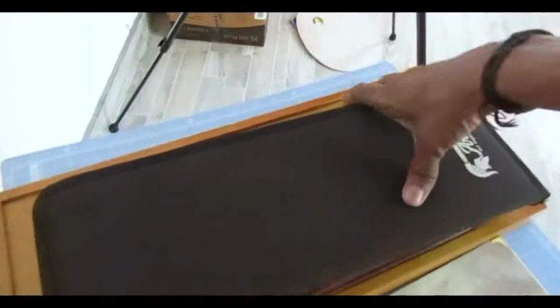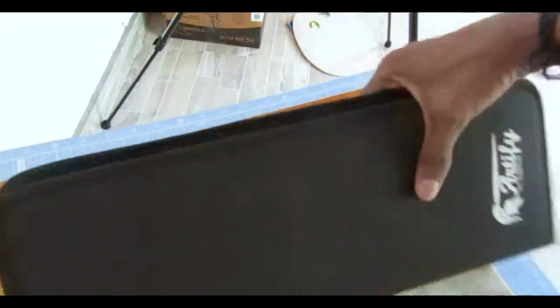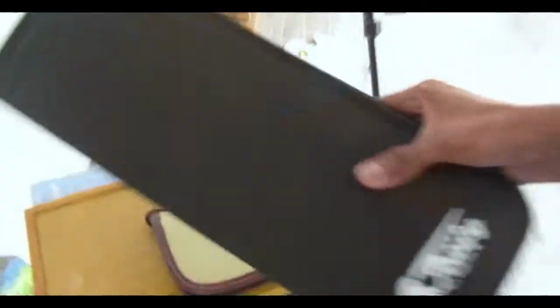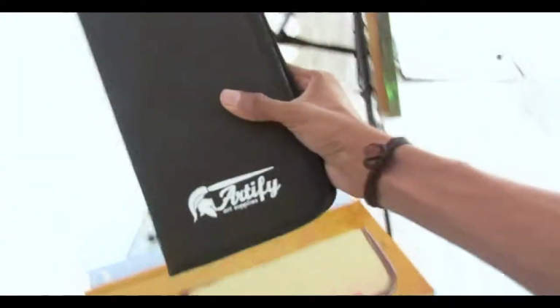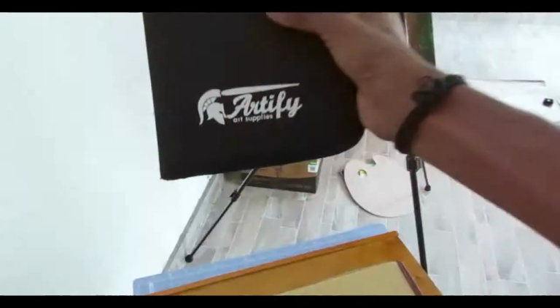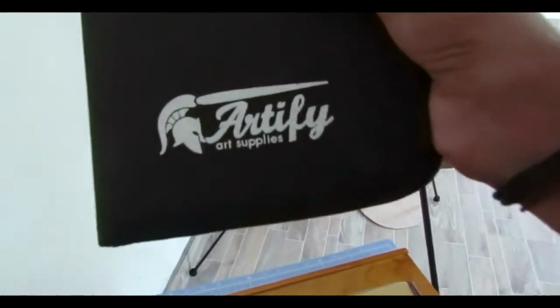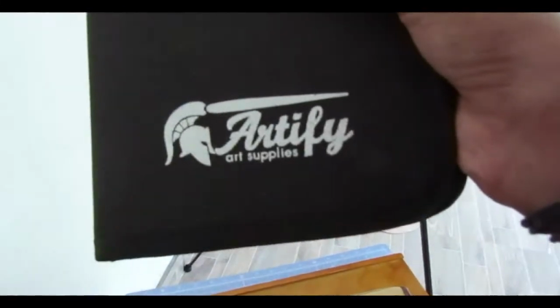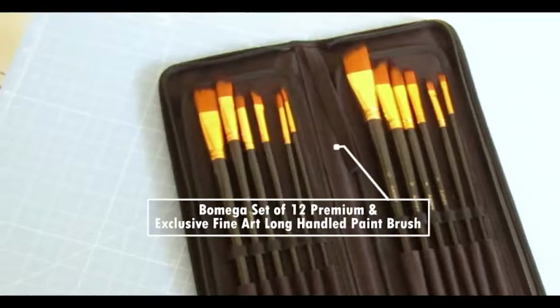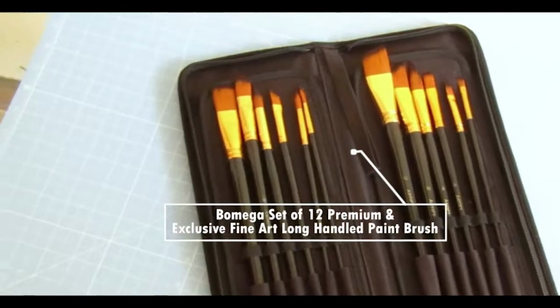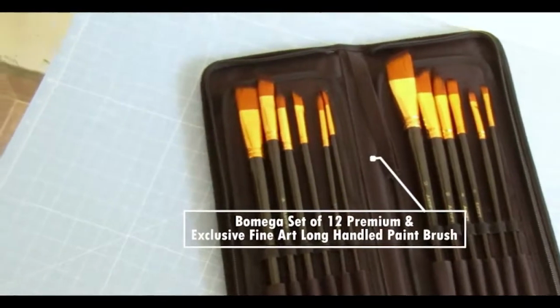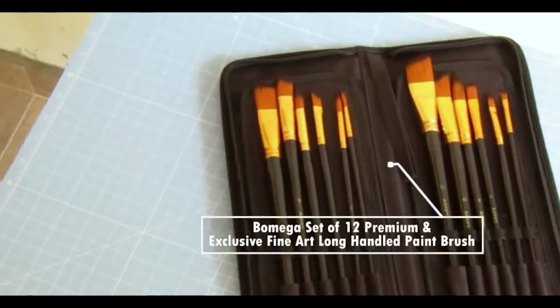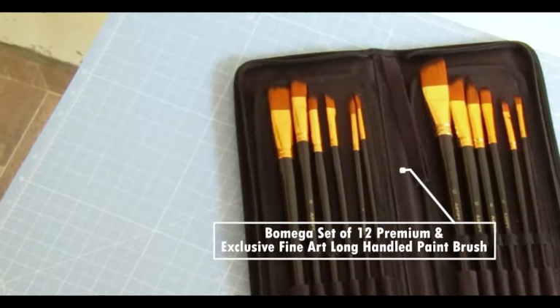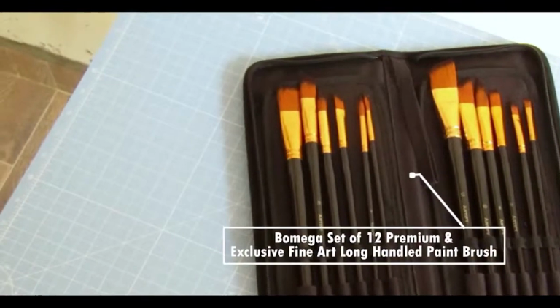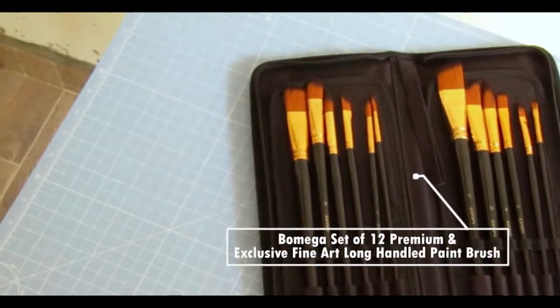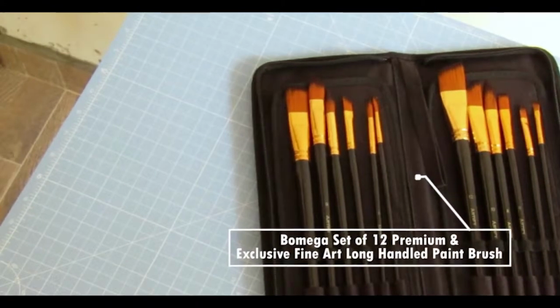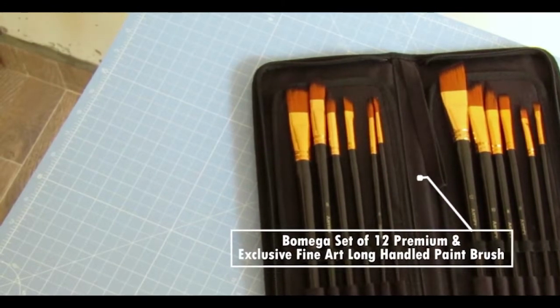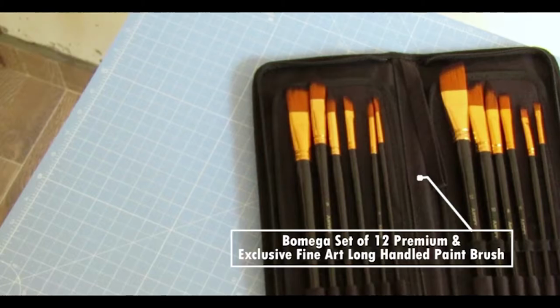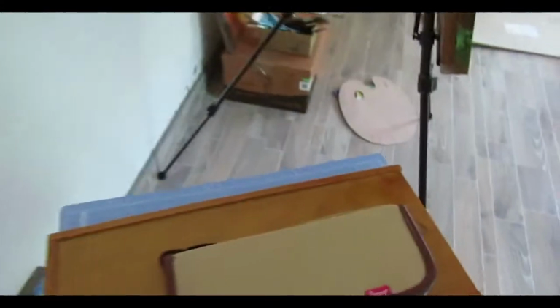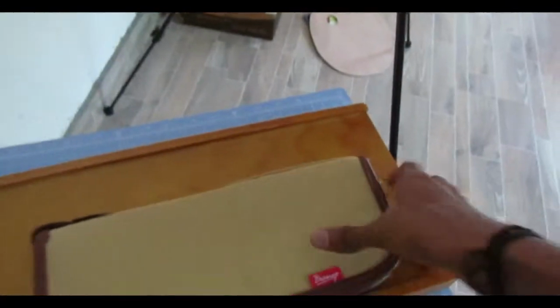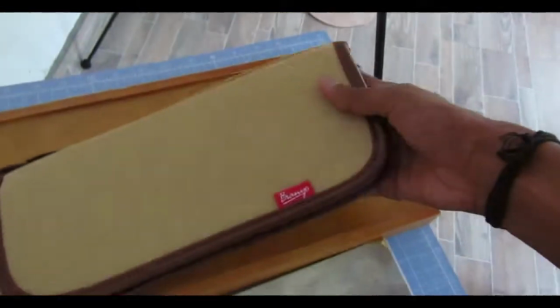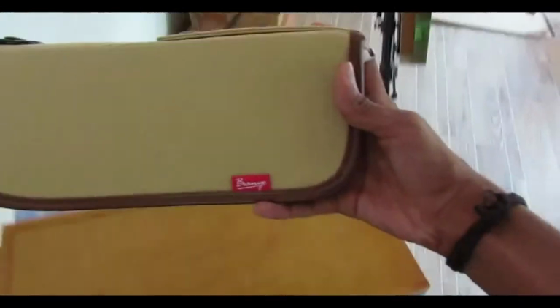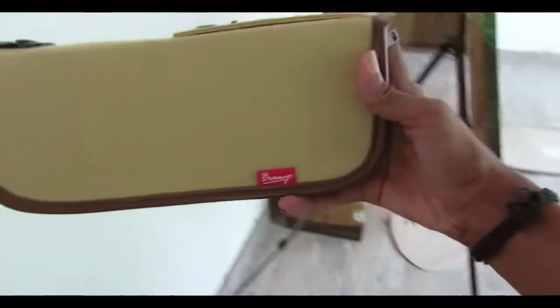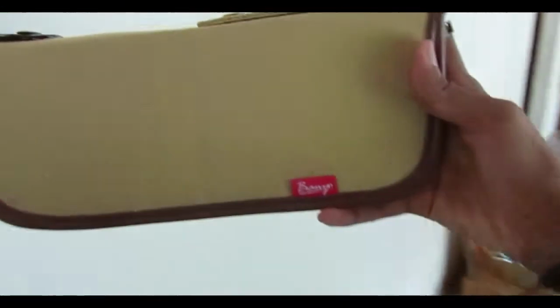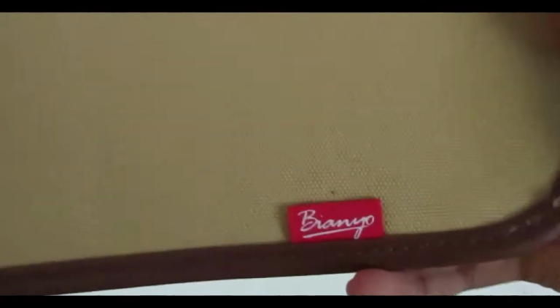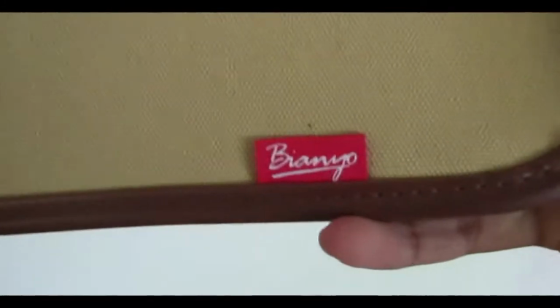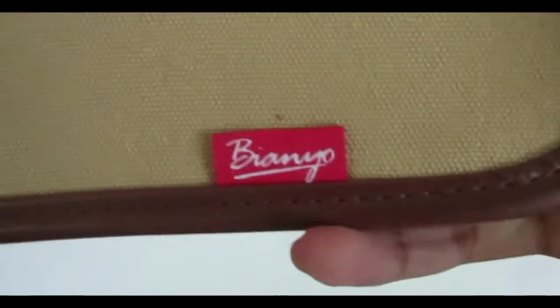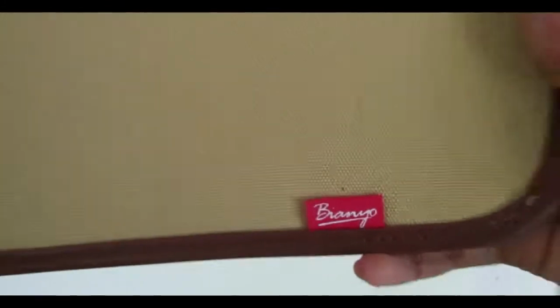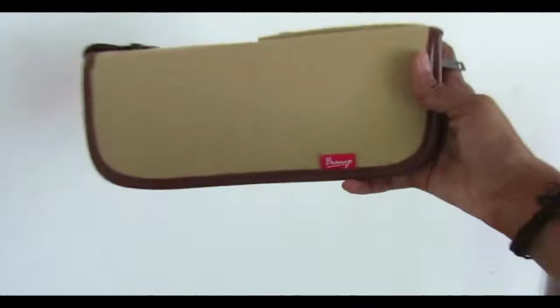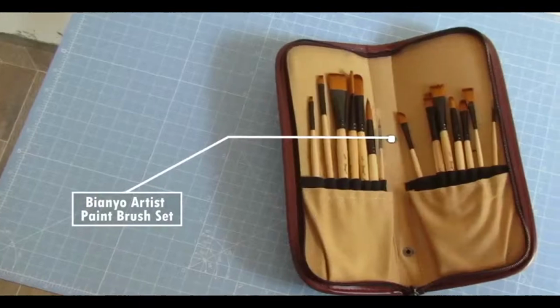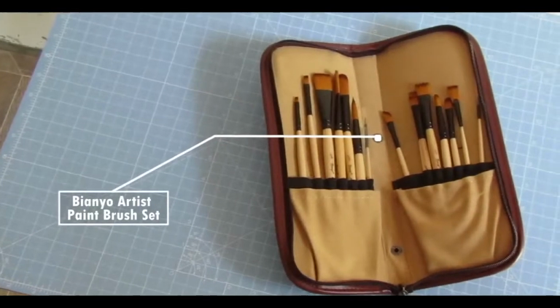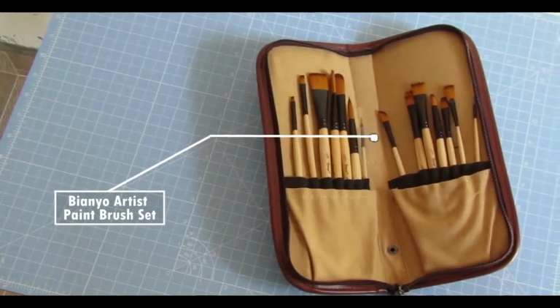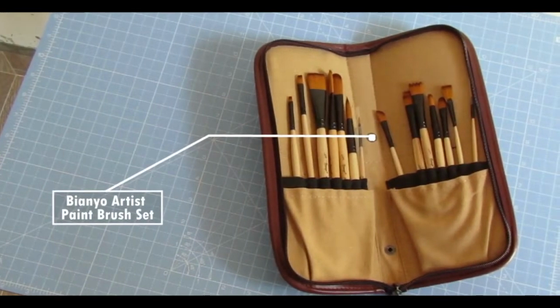This is Bomega Premium Exclusive Final Long Handled Paint Brush — it has a set of 12 brushes, and I use it for oil painting. This is B&U Artist's Paint Brush — it is a set of 14 brushes, and I use it for acrylic painting.